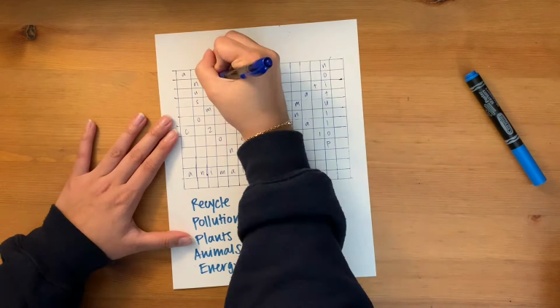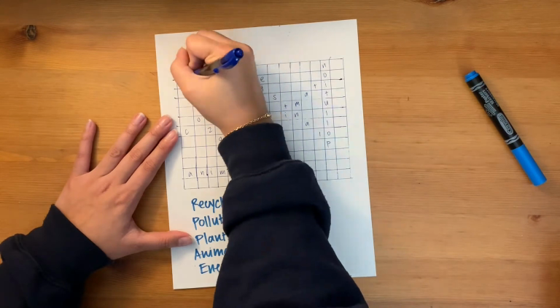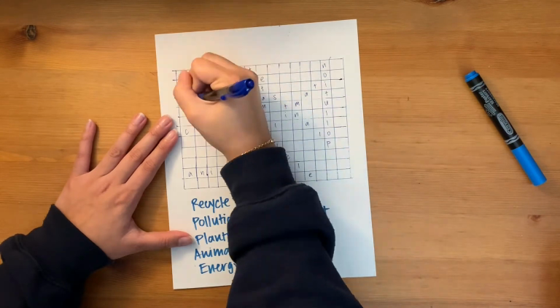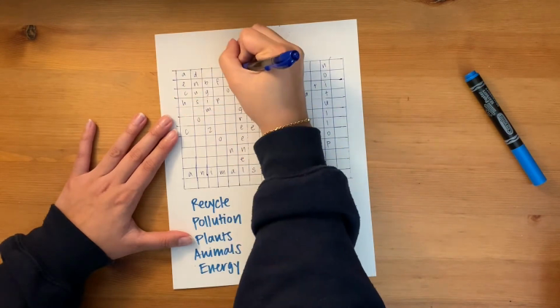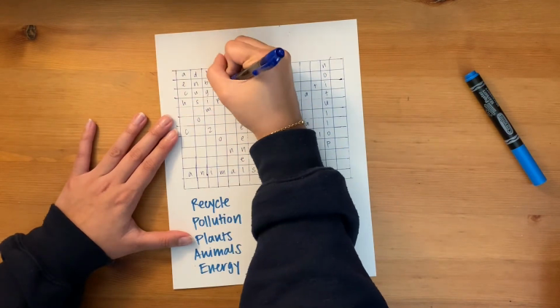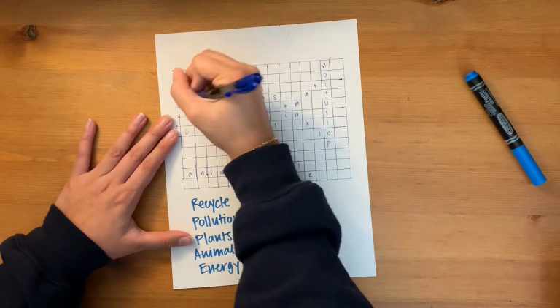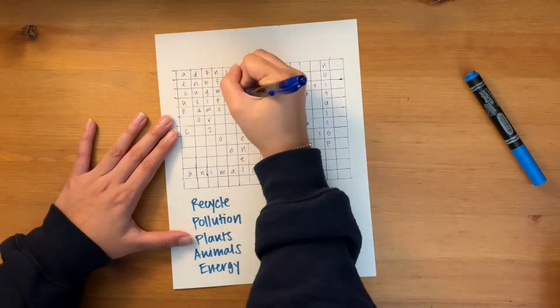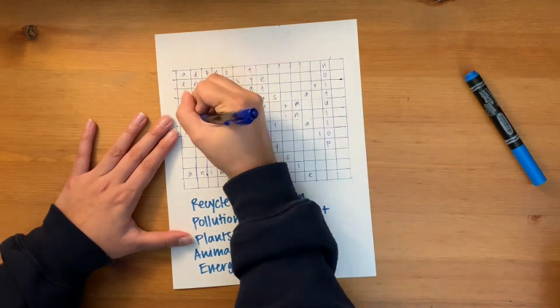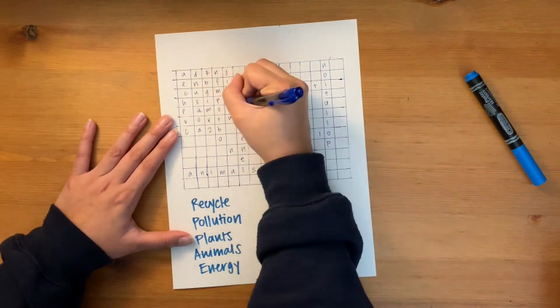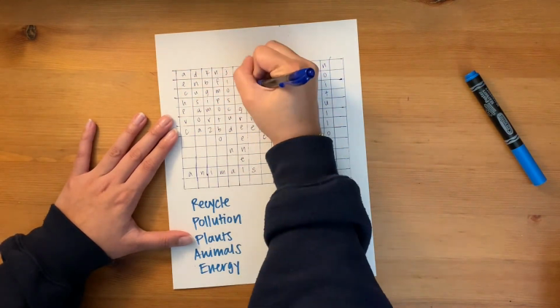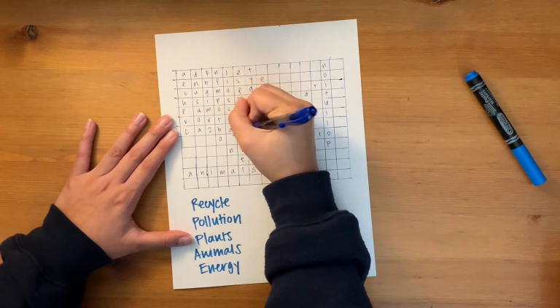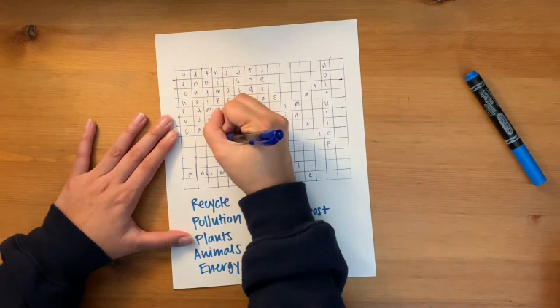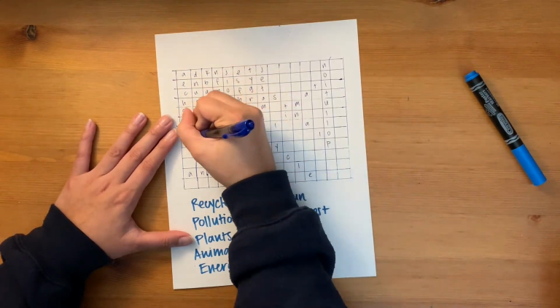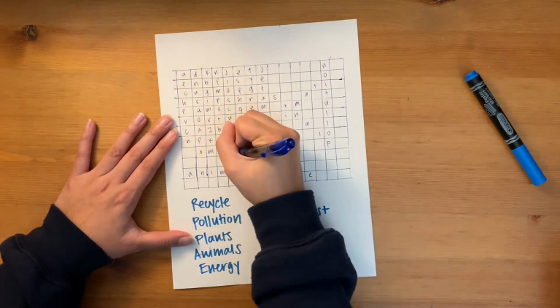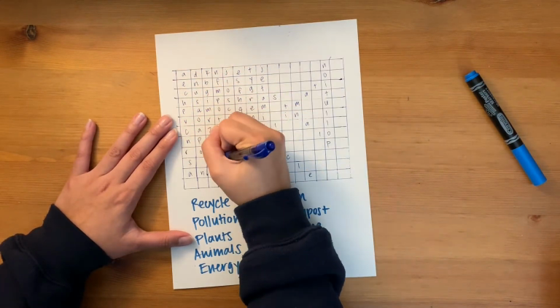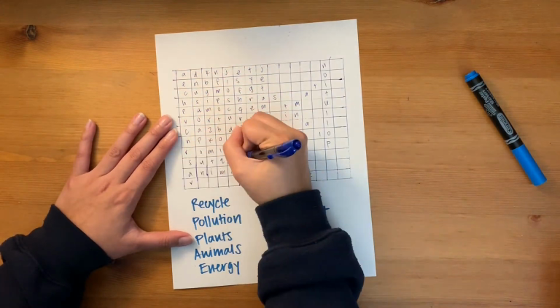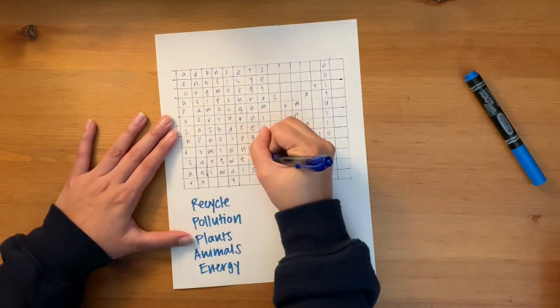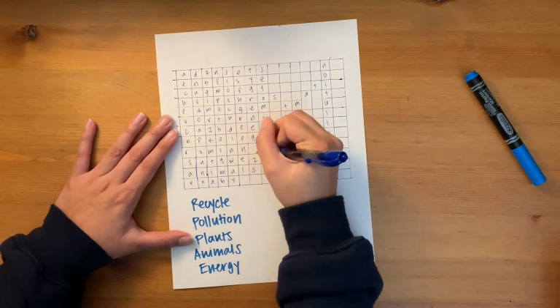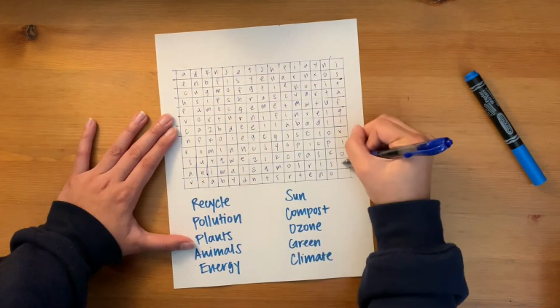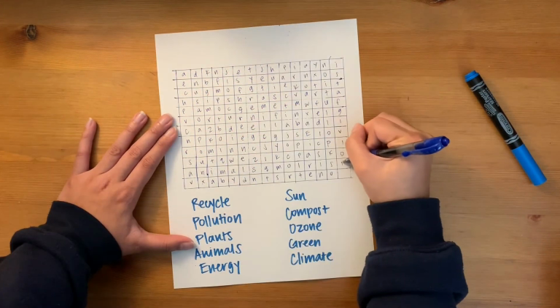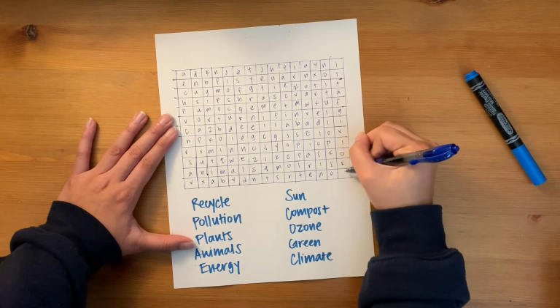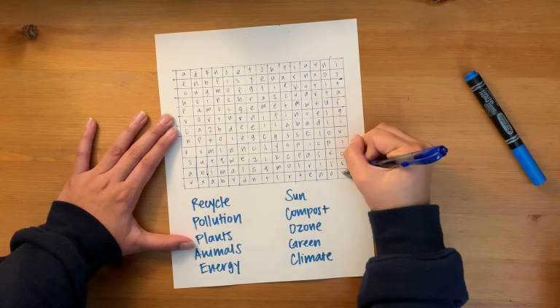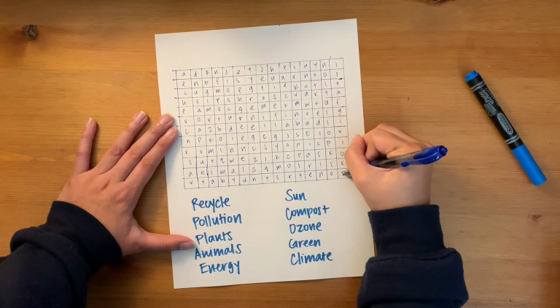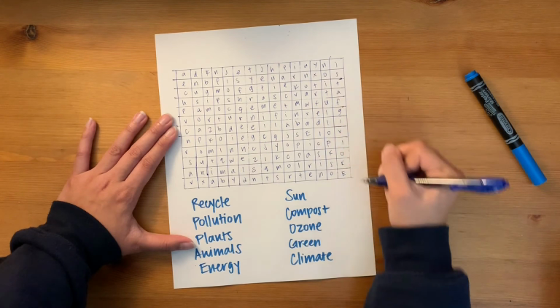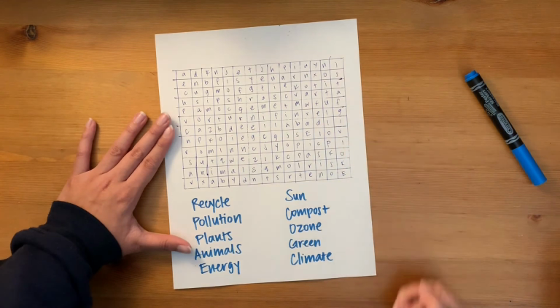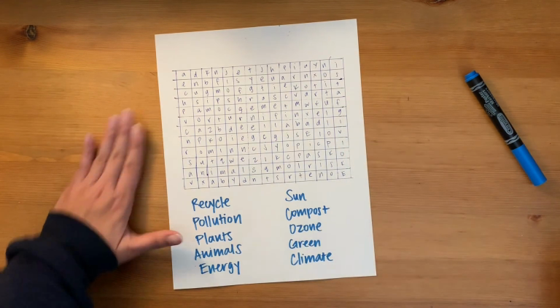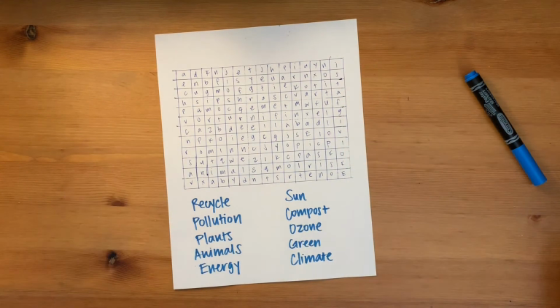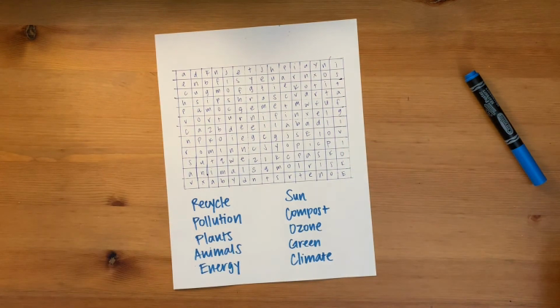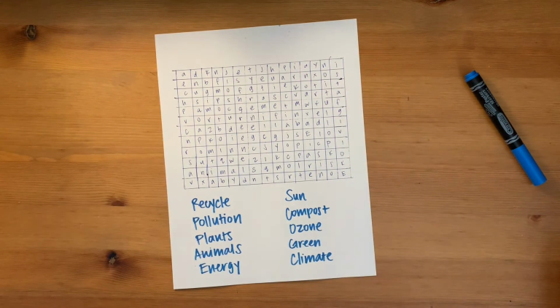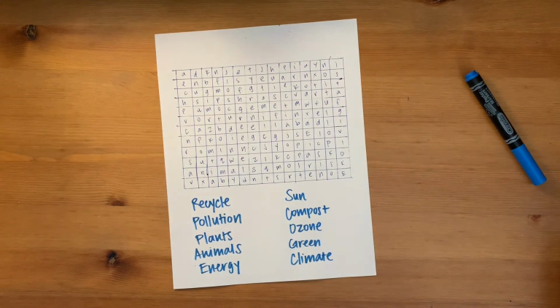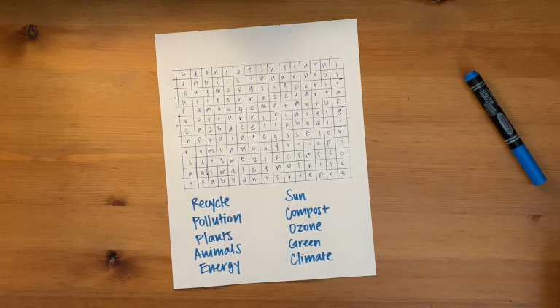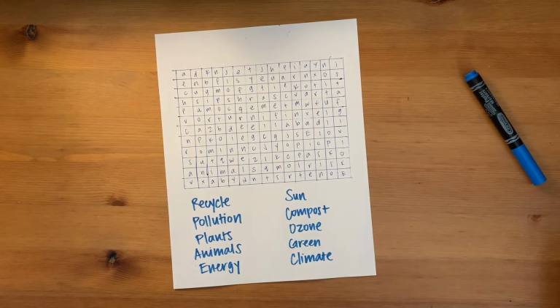Once you've put all your words into your word search, fill in the empty squares with random letters. Make sure you fill in every single square.